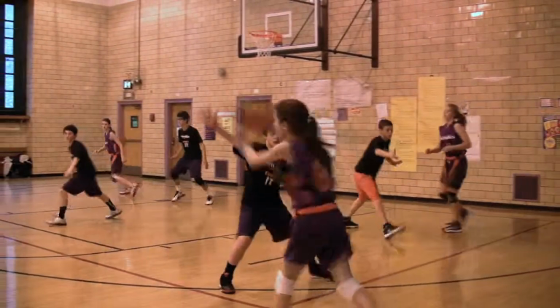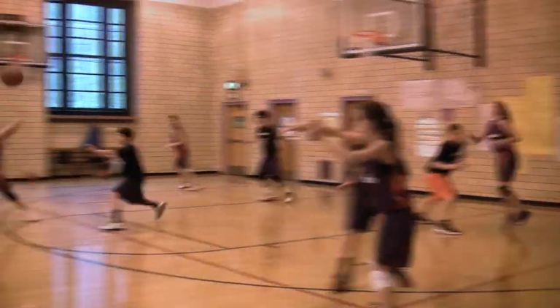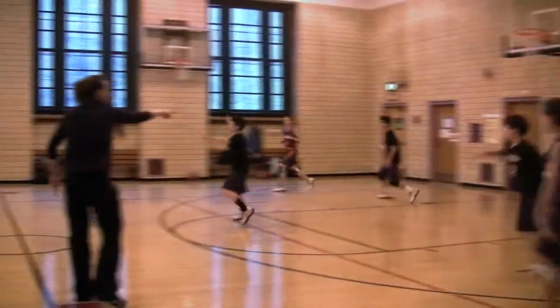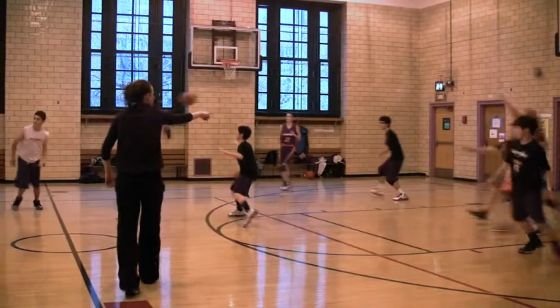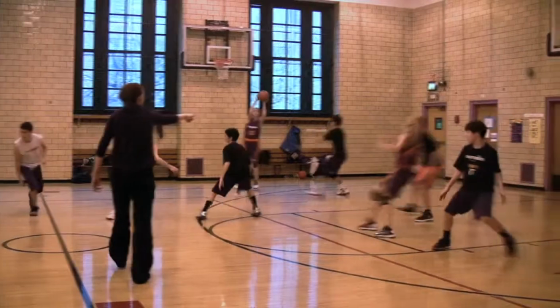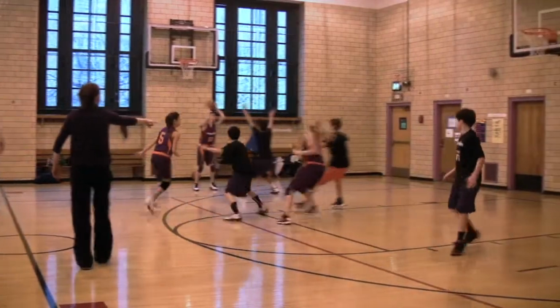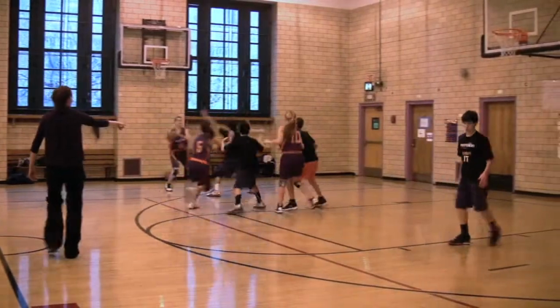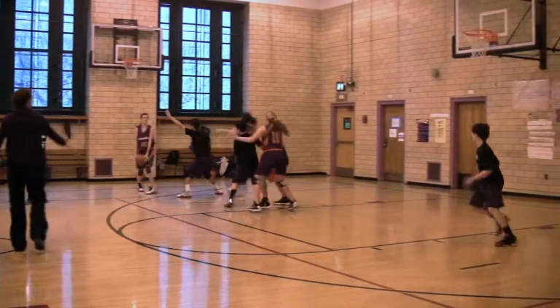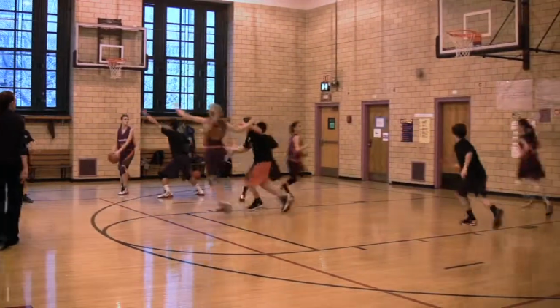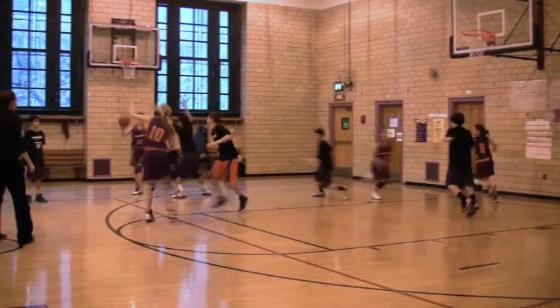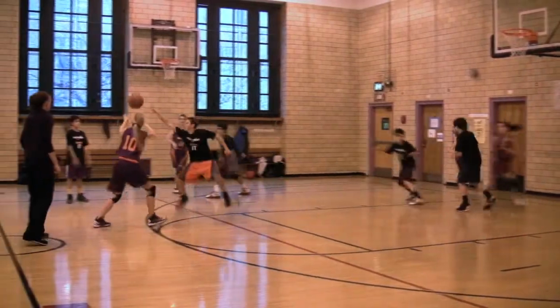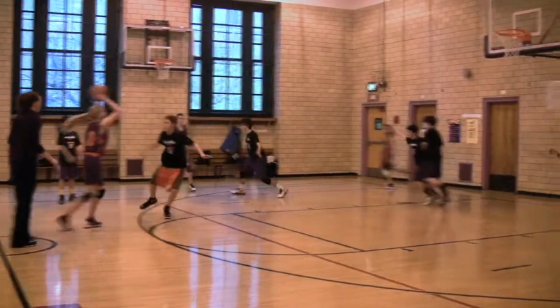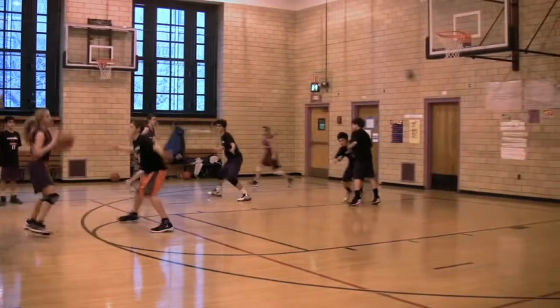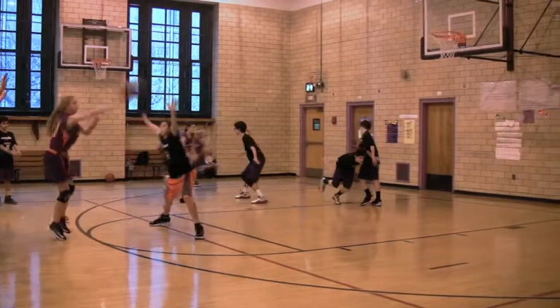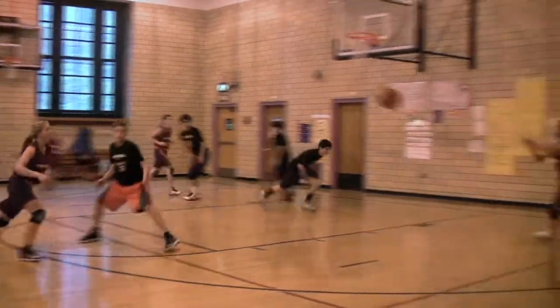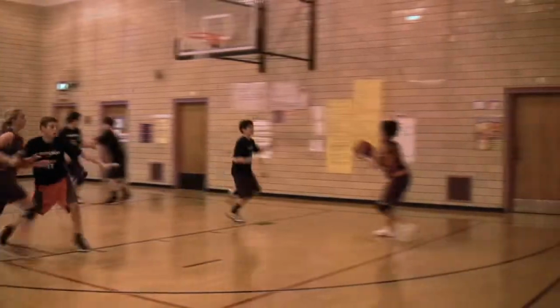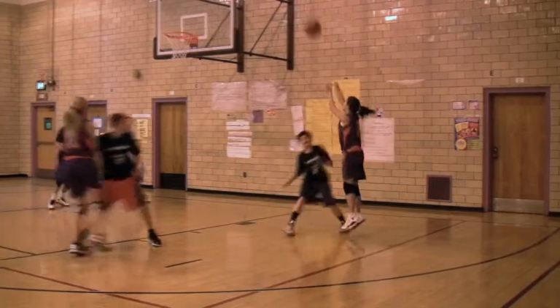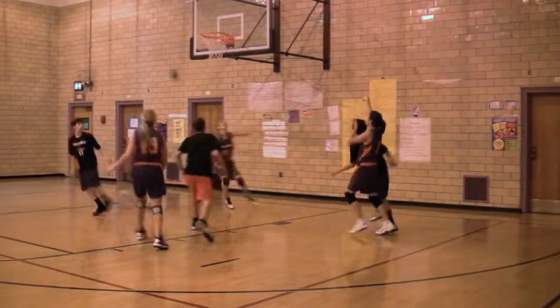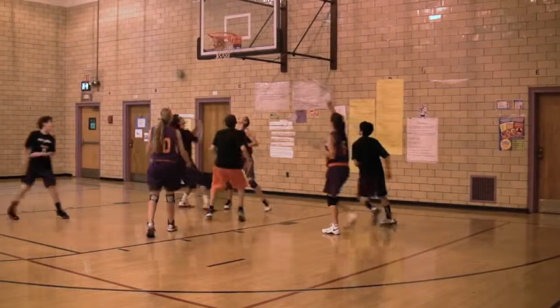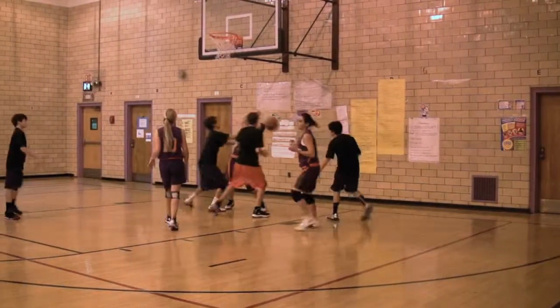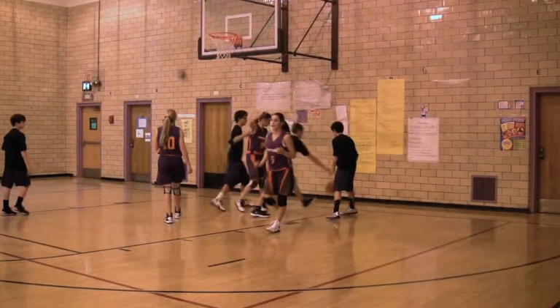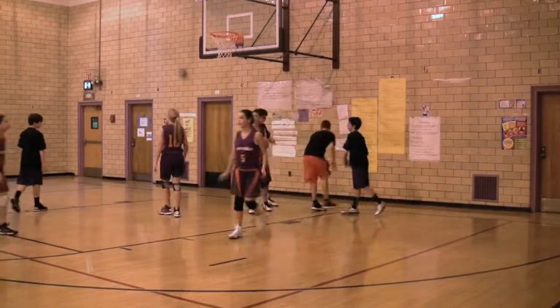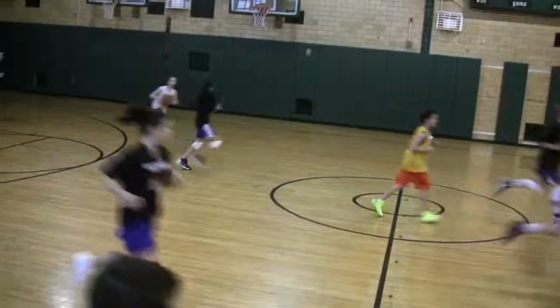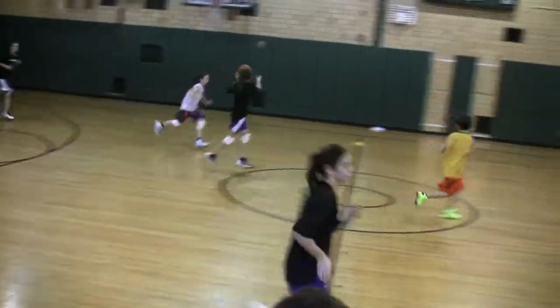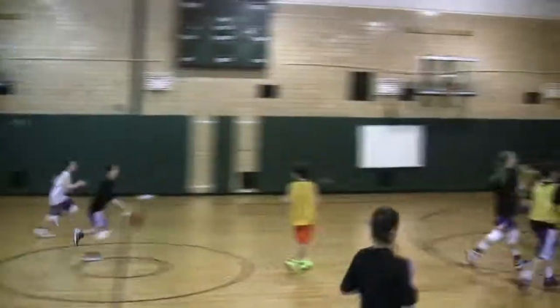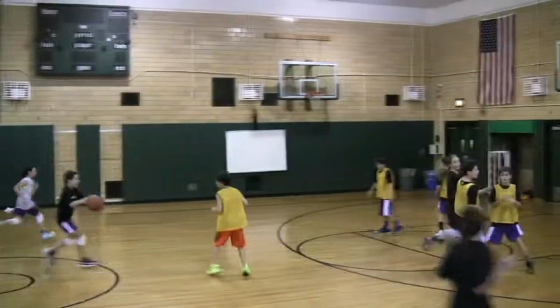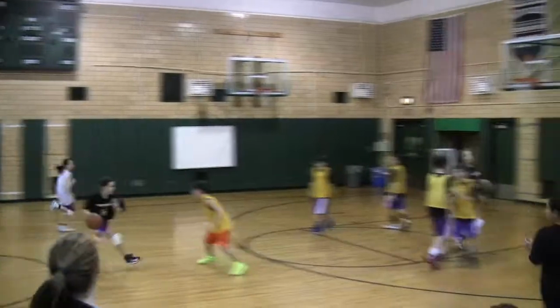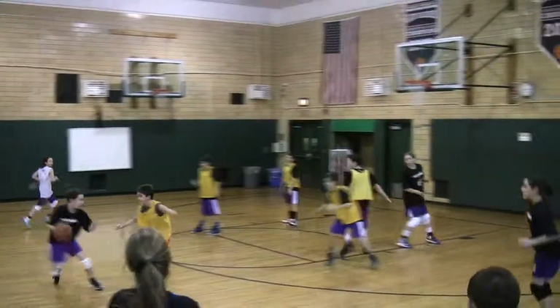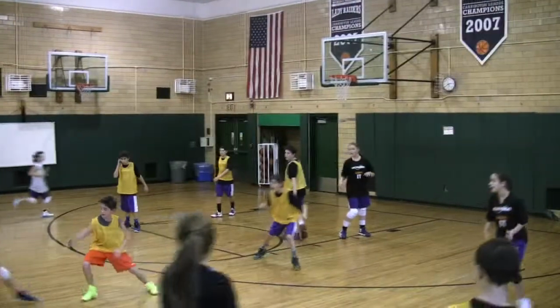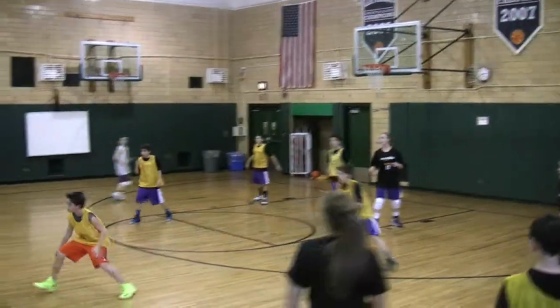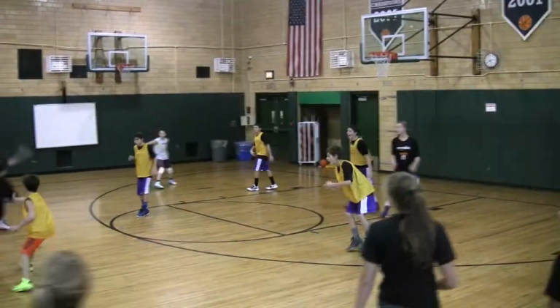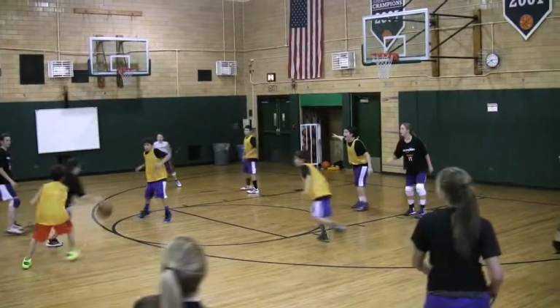You'll see how it ends, where the offense really has to work for this great shot by Delilah. I also like the clips here by the Yellow Pinnies — they're up, but they're playing defense as if they're down.